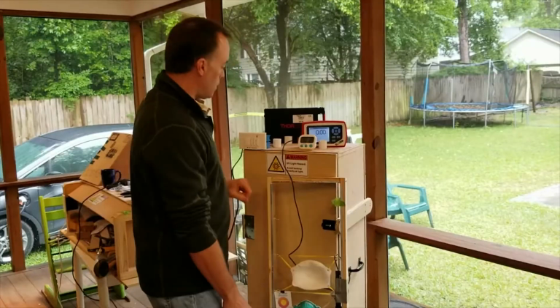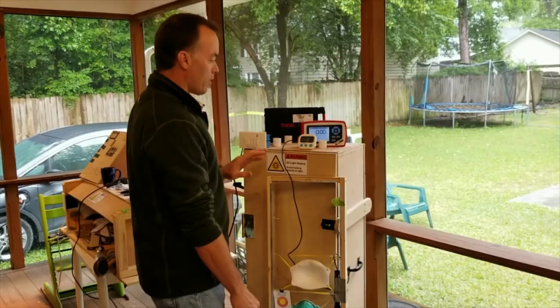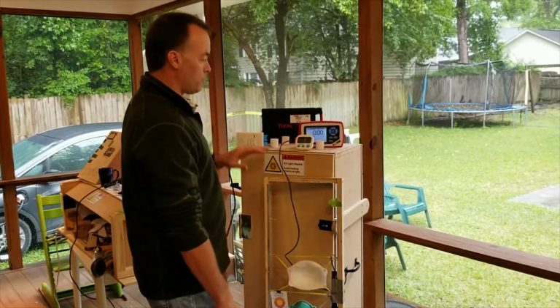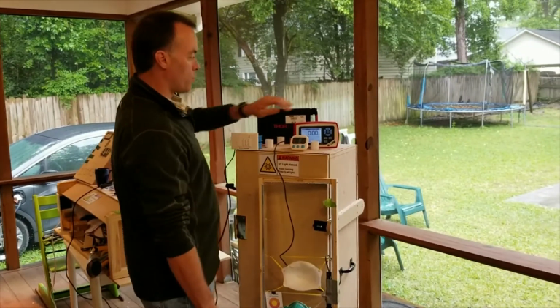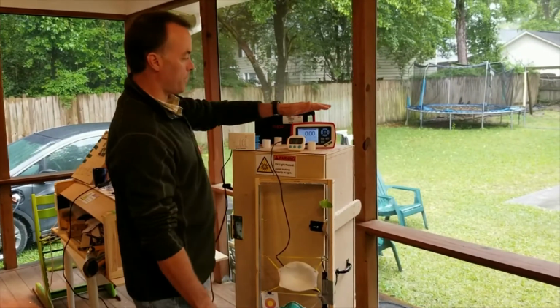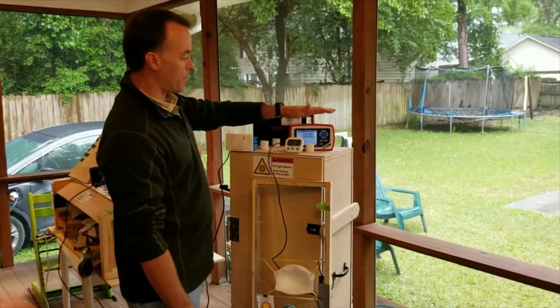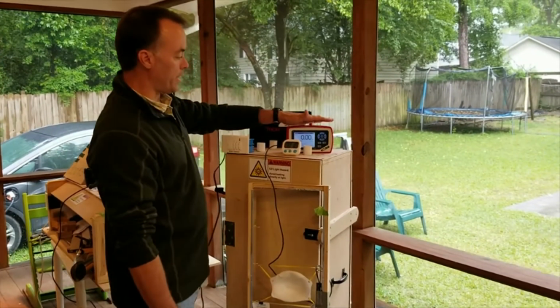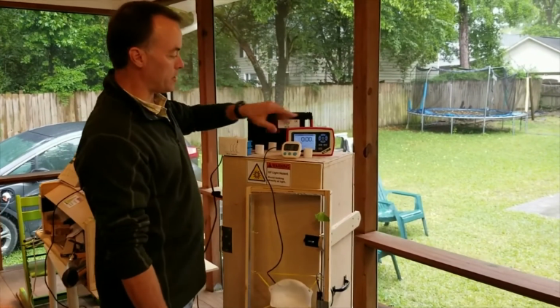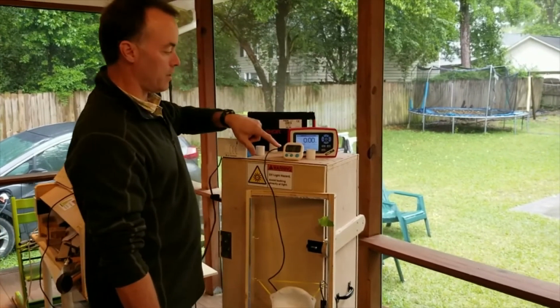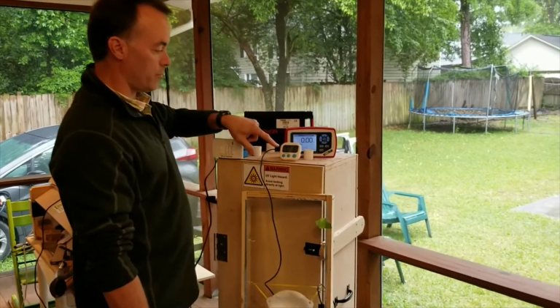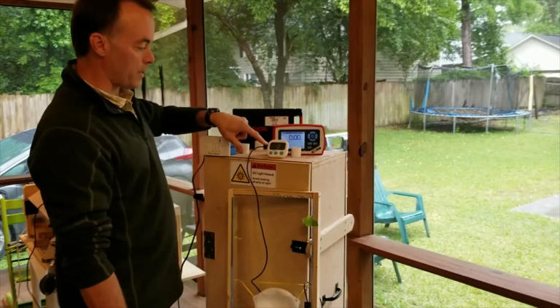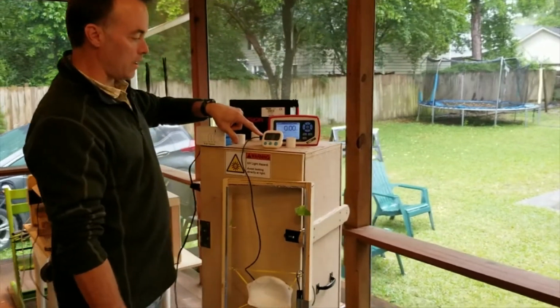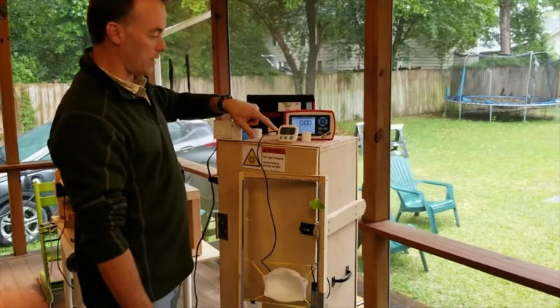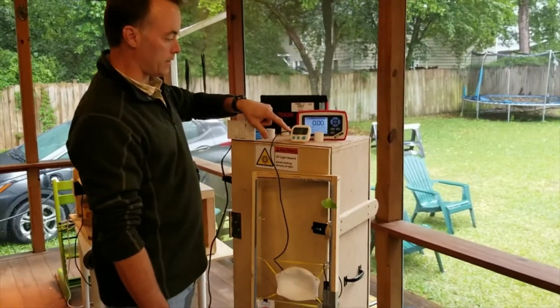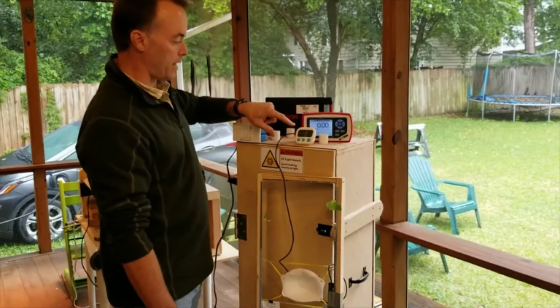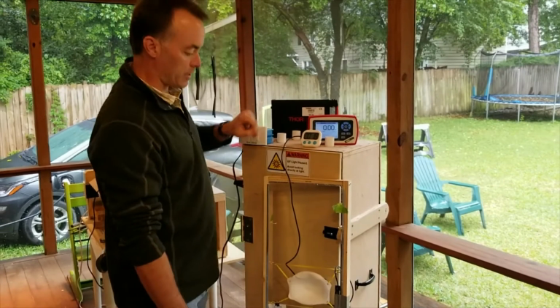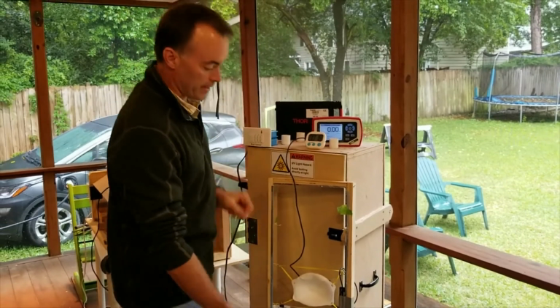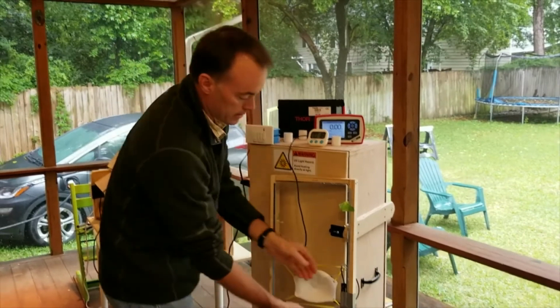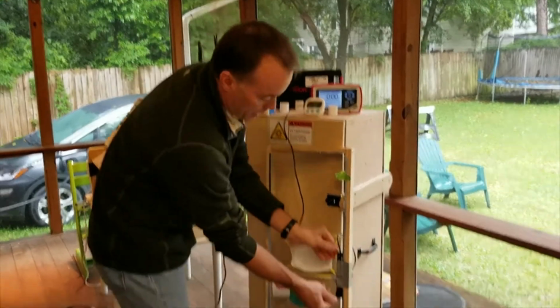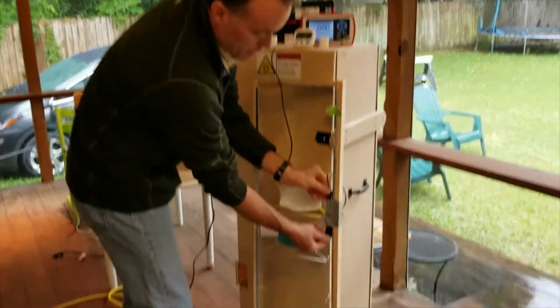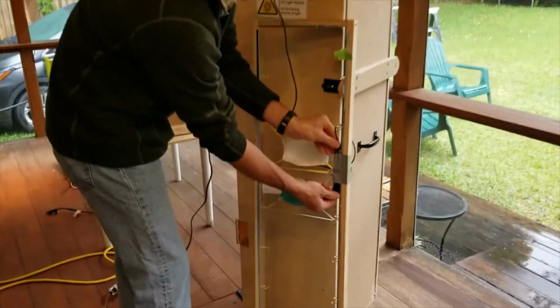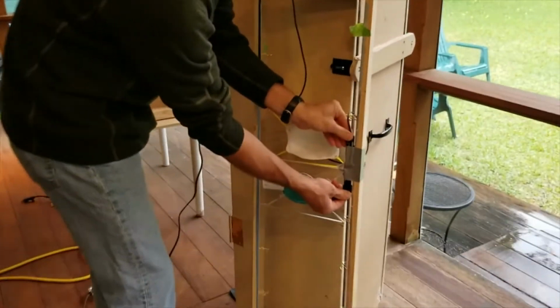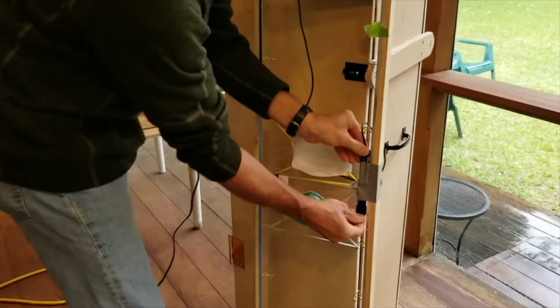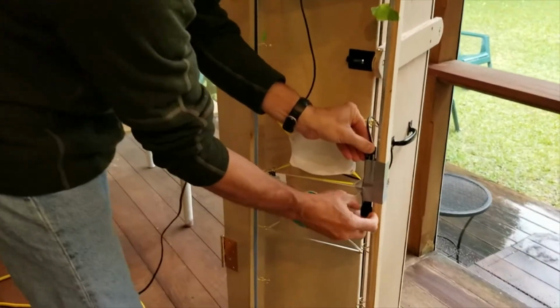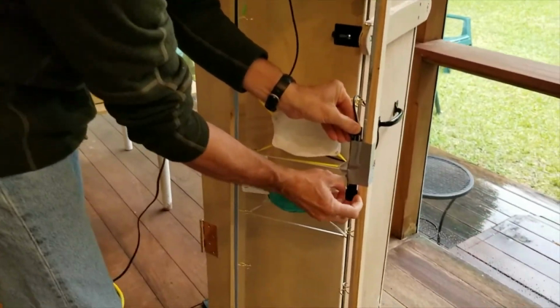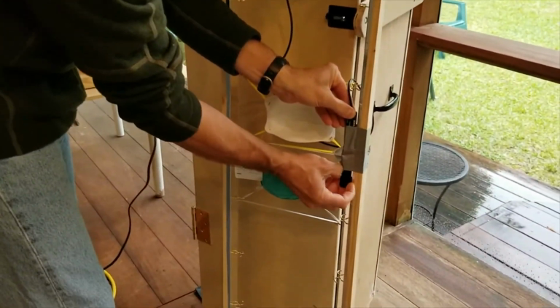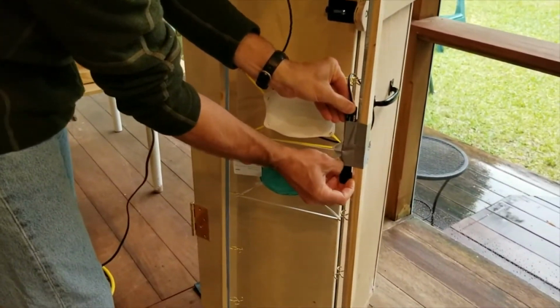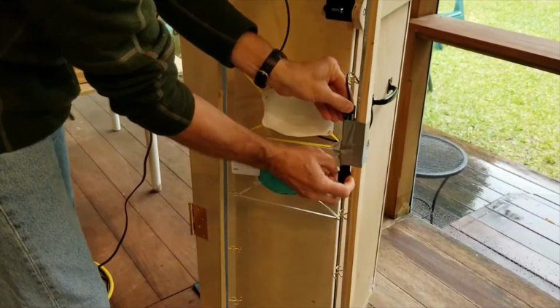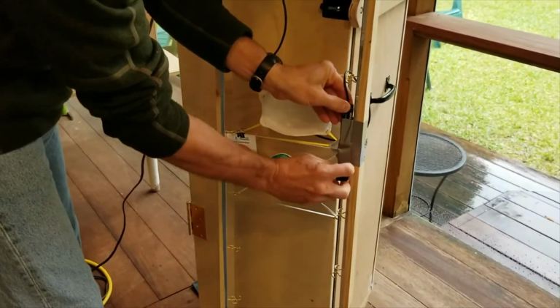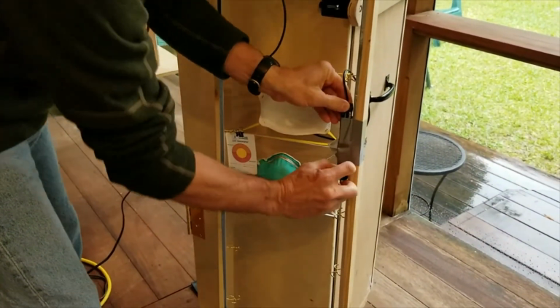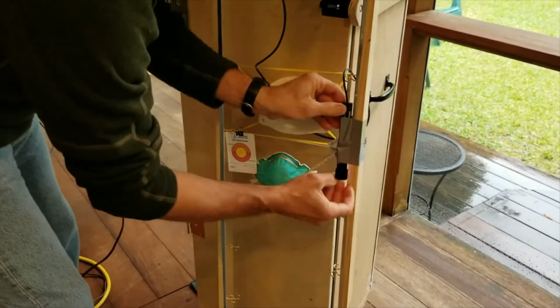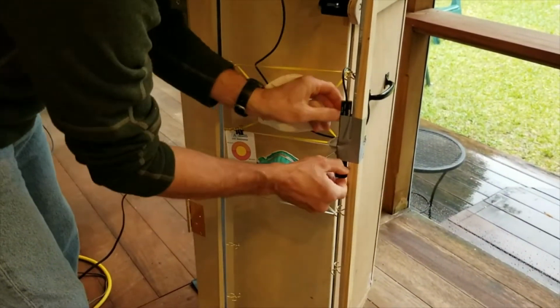Our bulbs are warmed up, our radiometer is on, and we've got a timer set for 18 seconds. I'm going to take the cover off our radiometer.